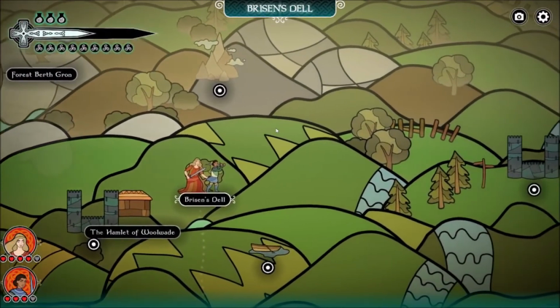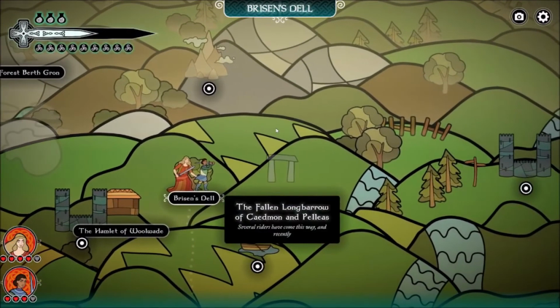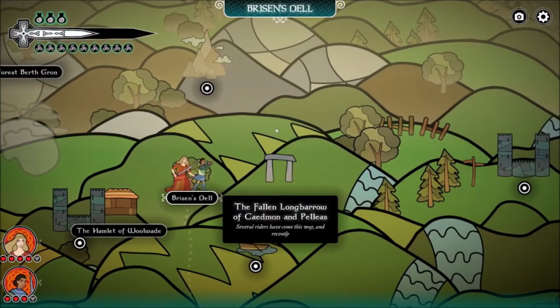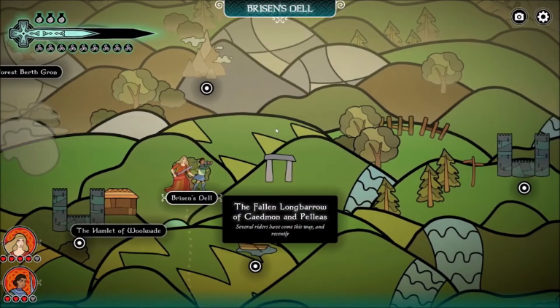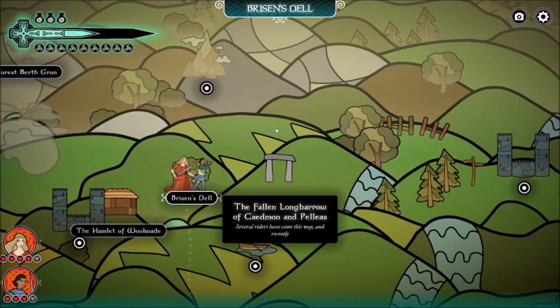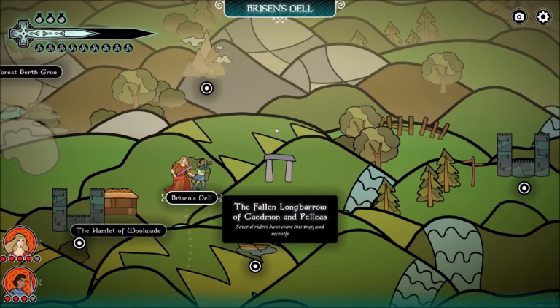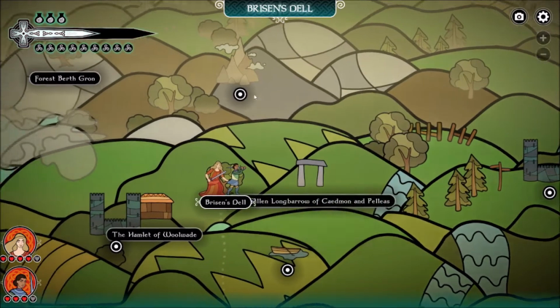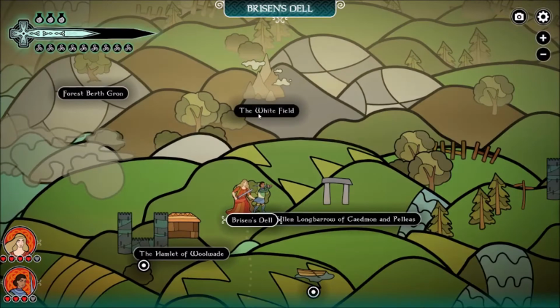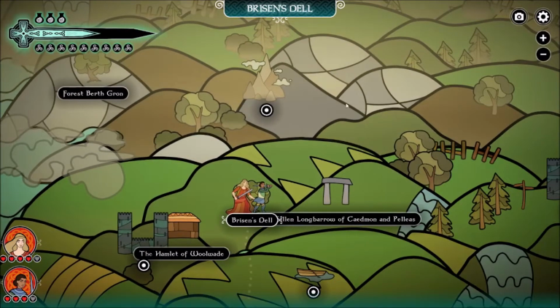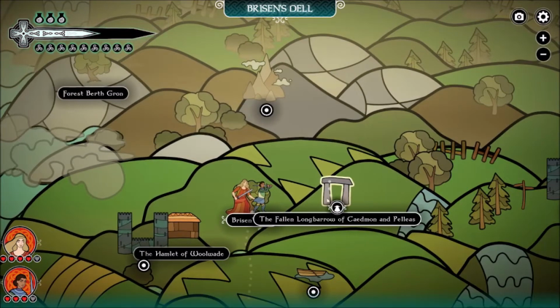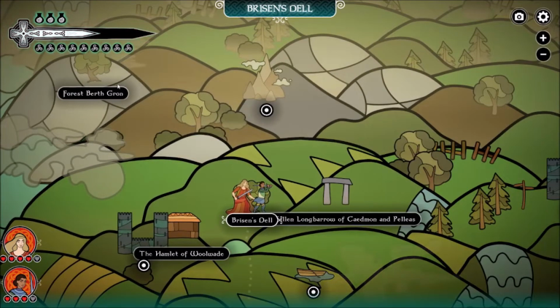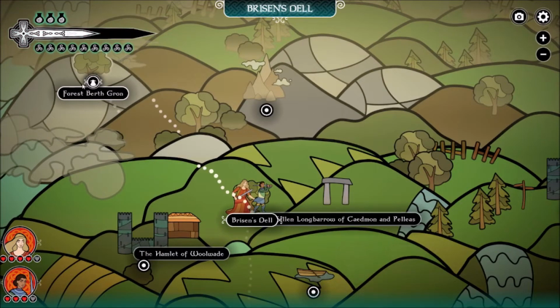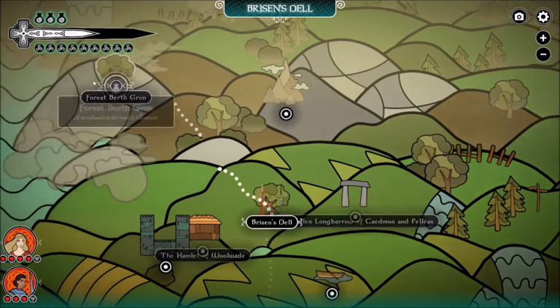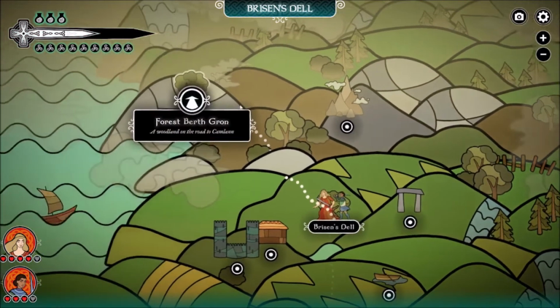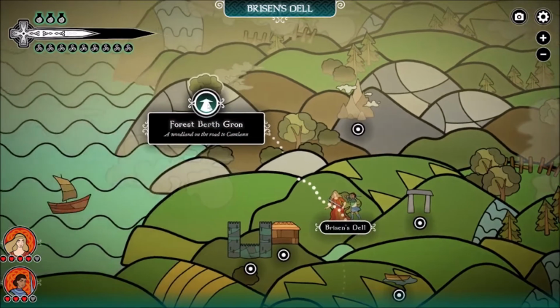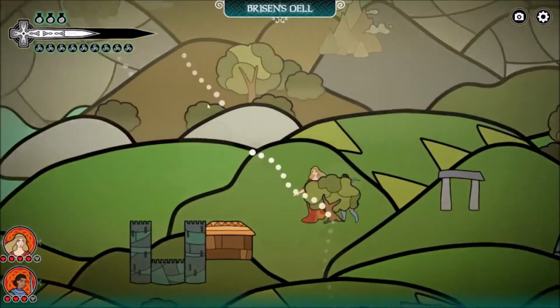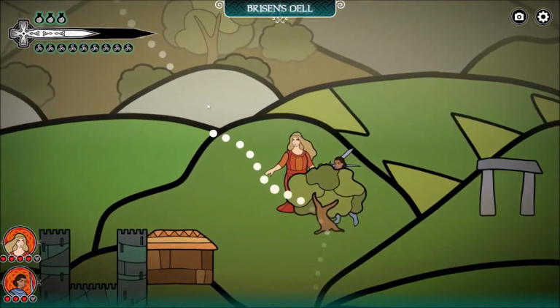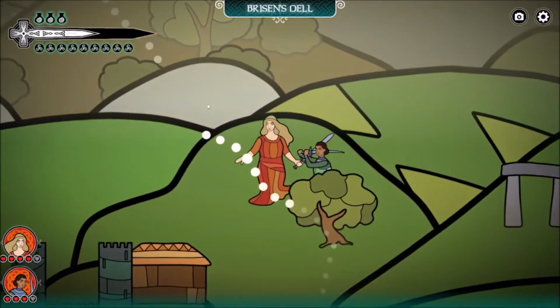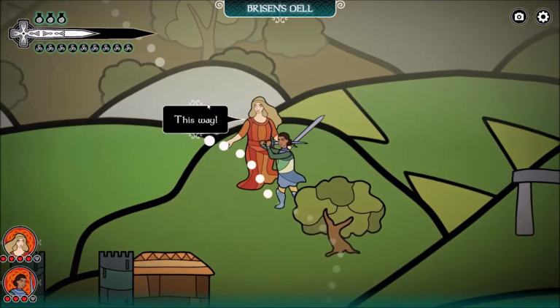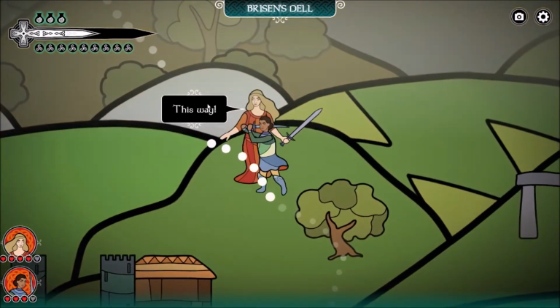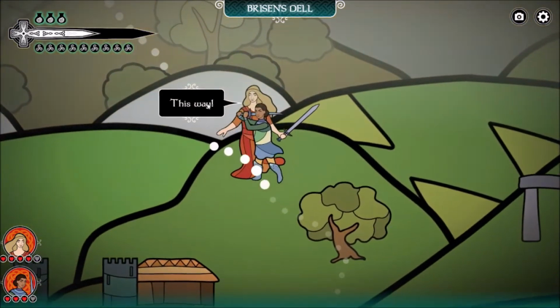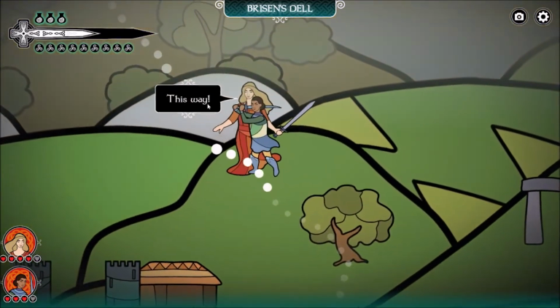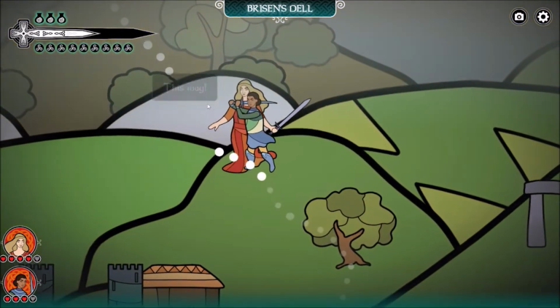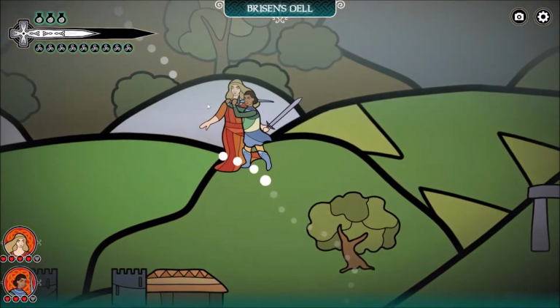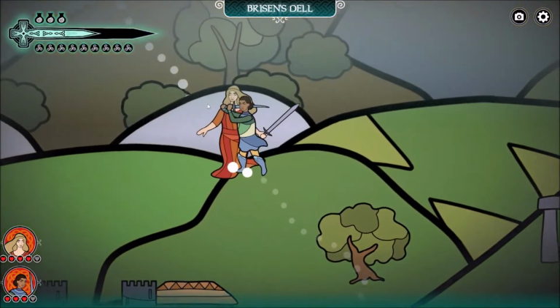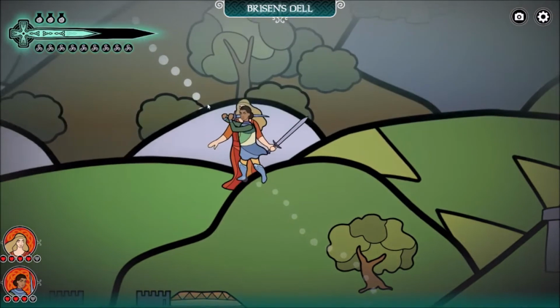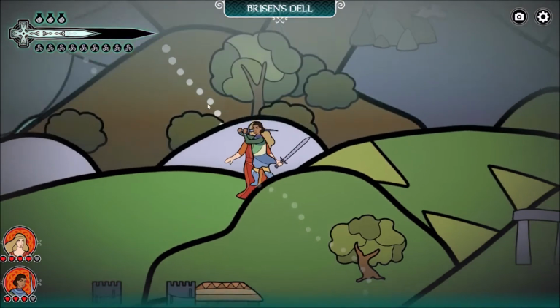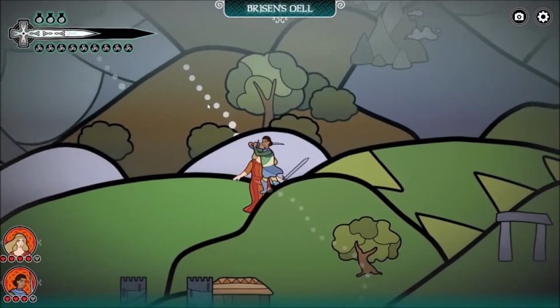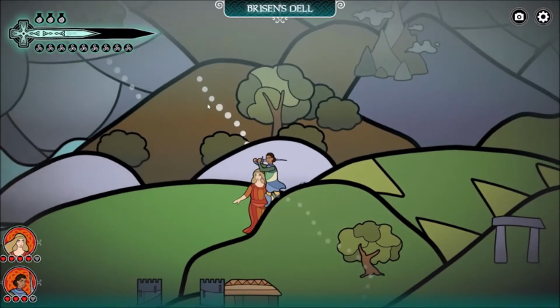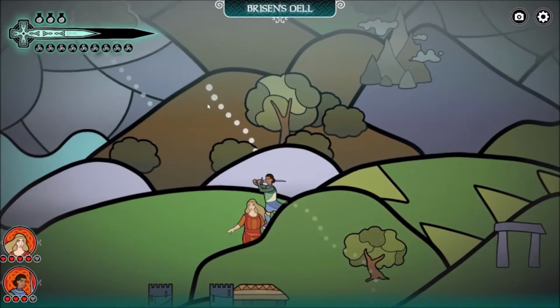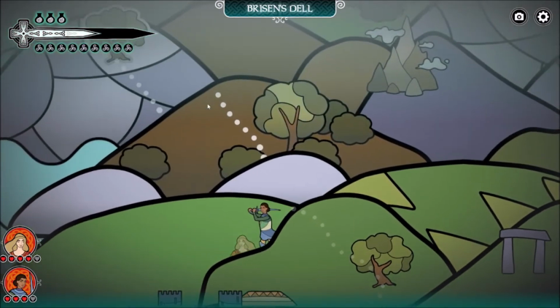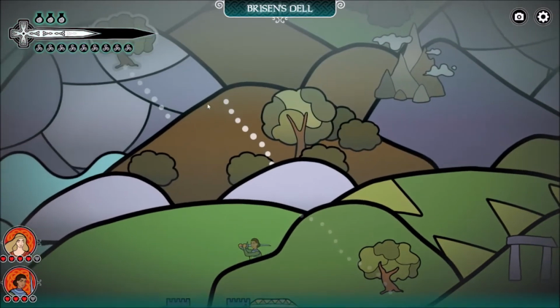Your goal is to join King Arthur against his final battle against his son Mordred. However, you have no idea where this mythical place called Camlann is, so you have to travel around England to find clues to discover where the battle is.